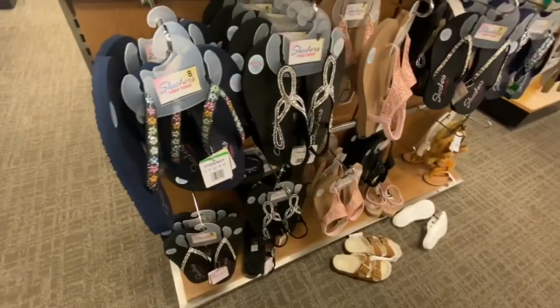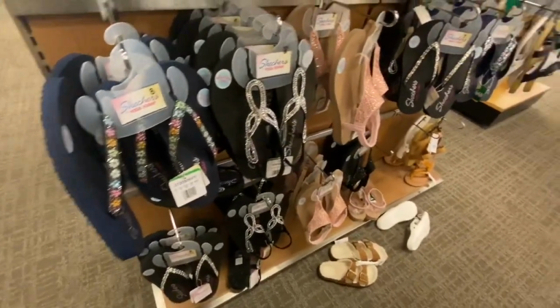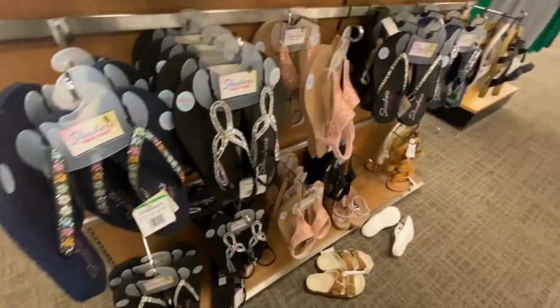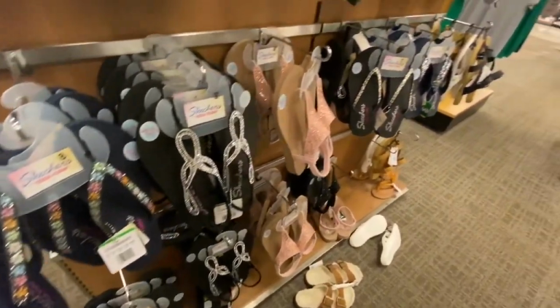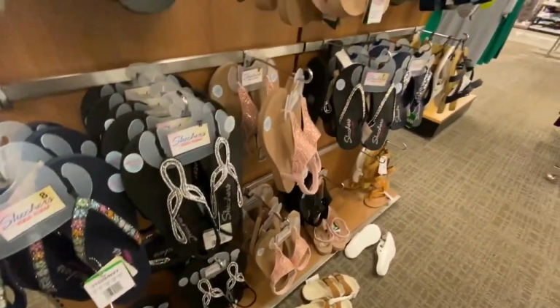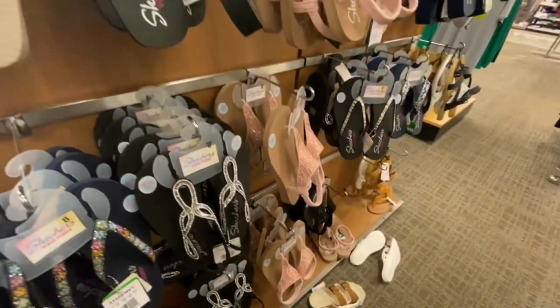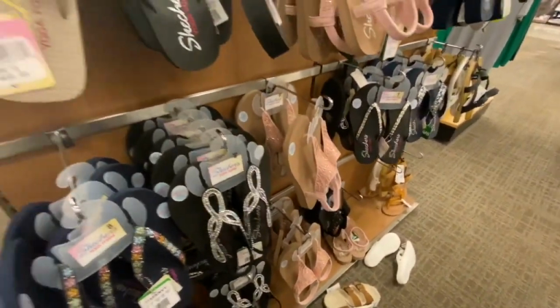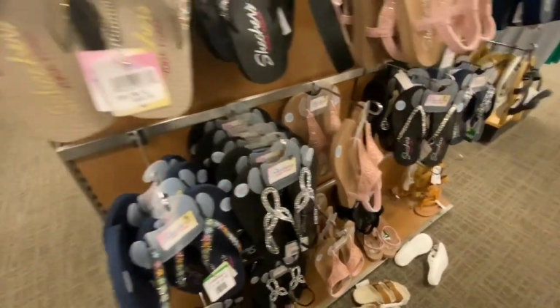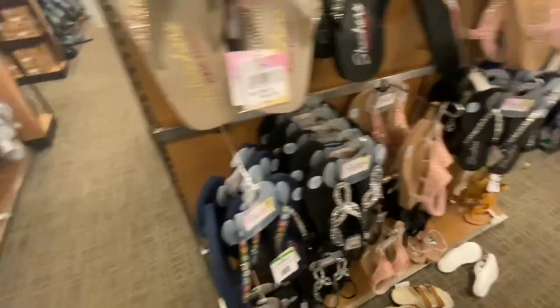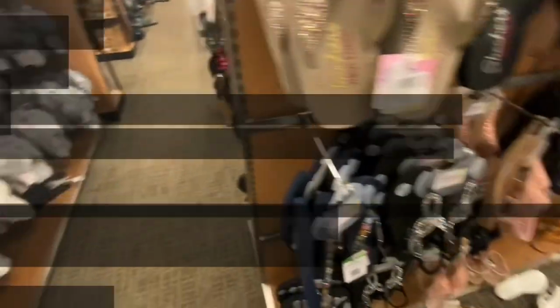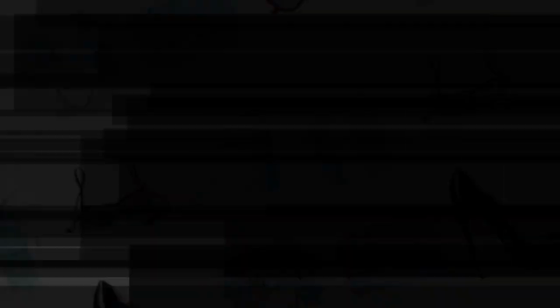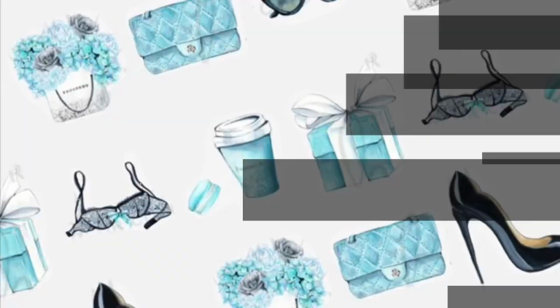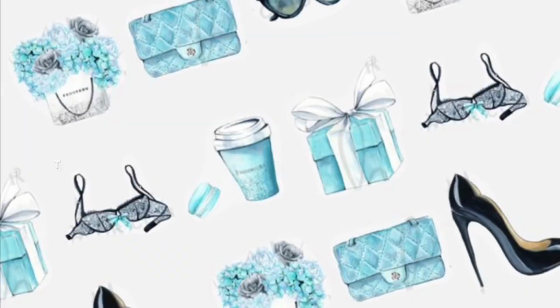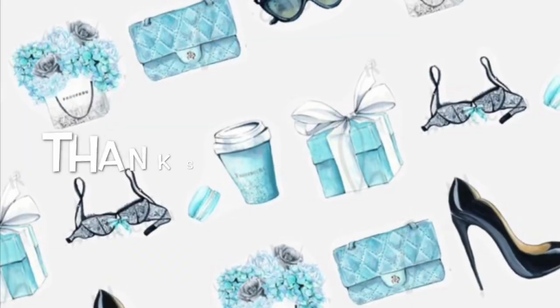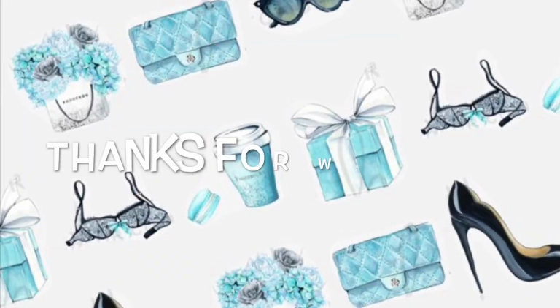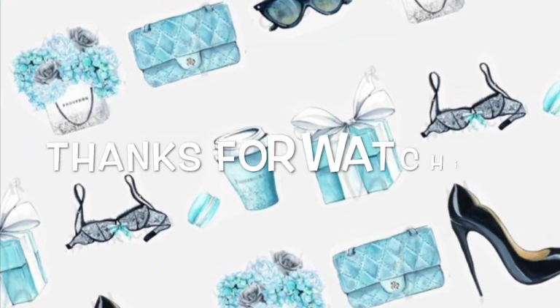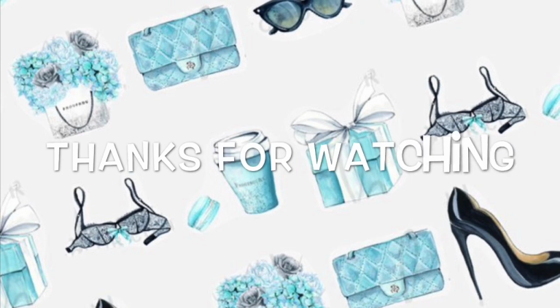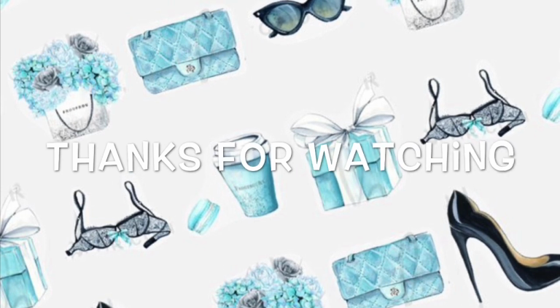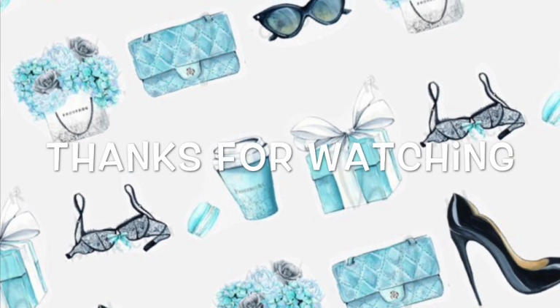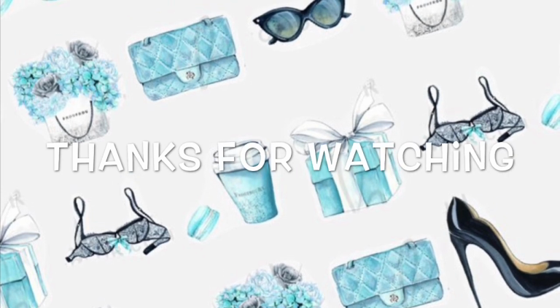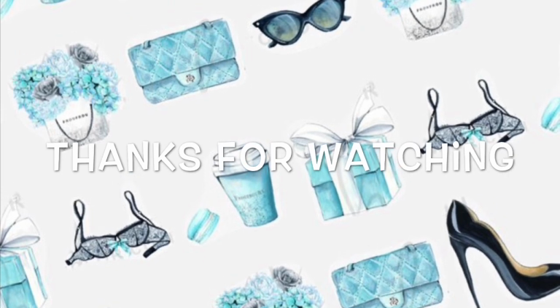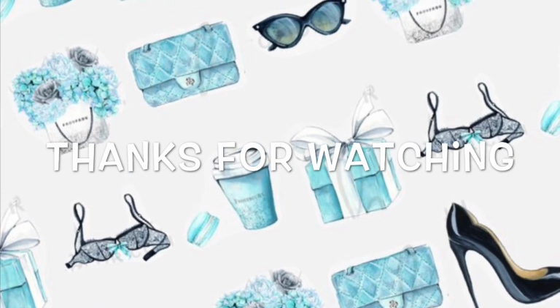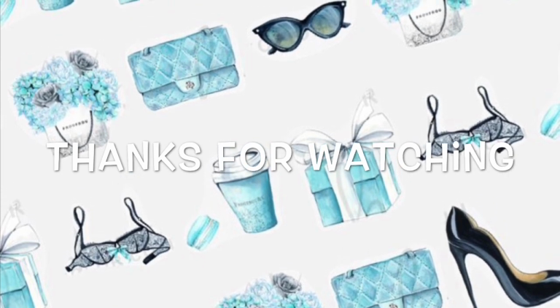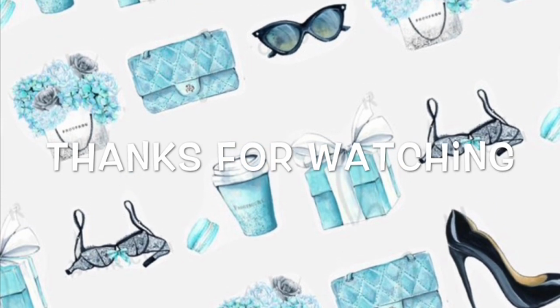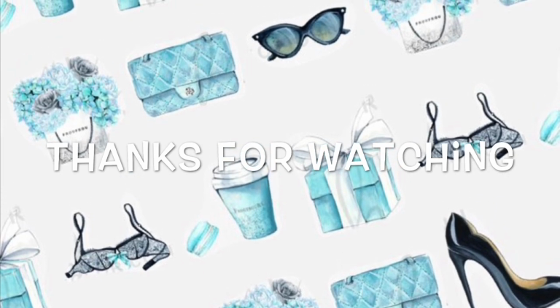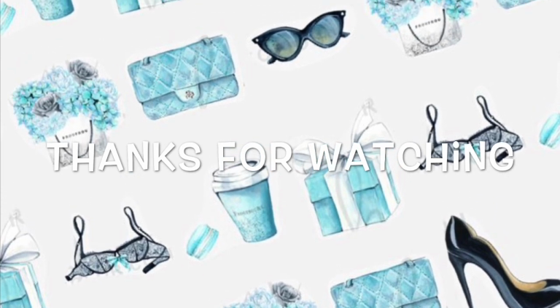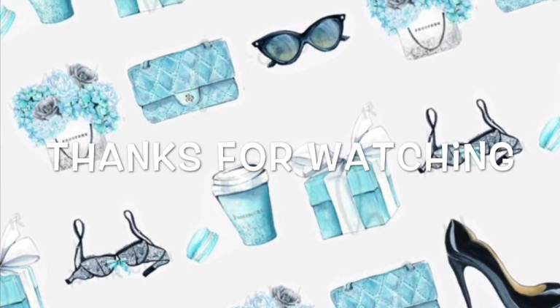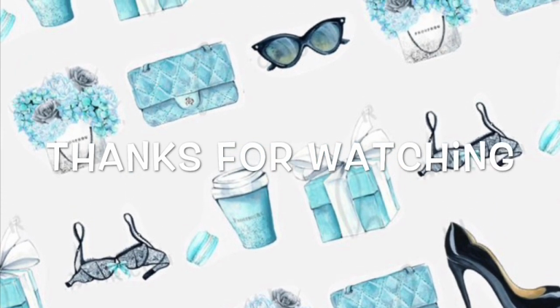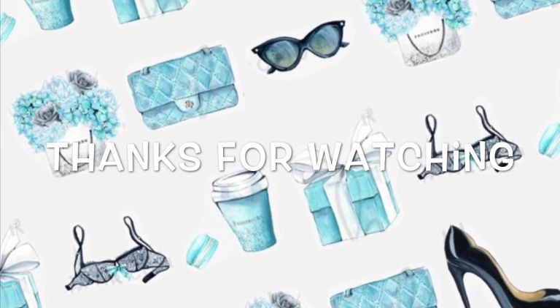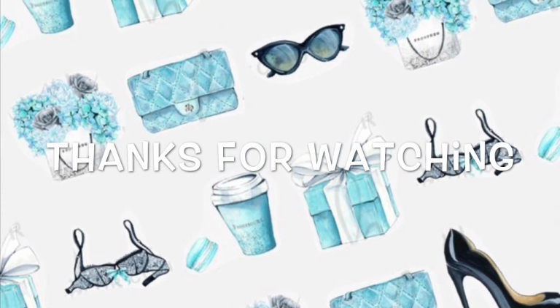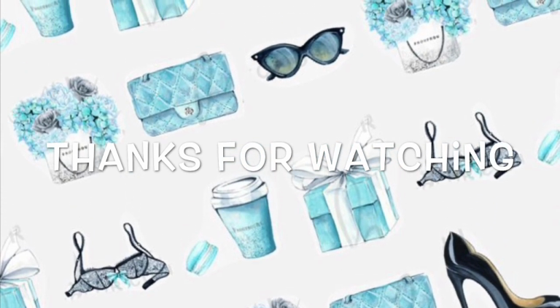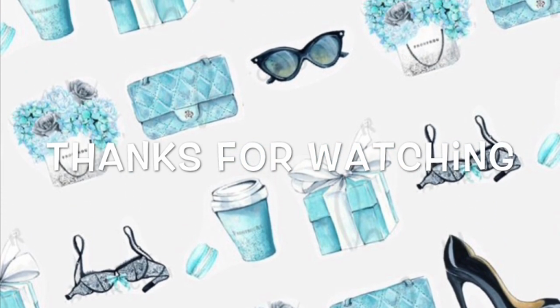So I hope you liked seeing the shoes at Kohl's. I'm sure to go back. Subscribe if you're new, and thanks so much for watching!